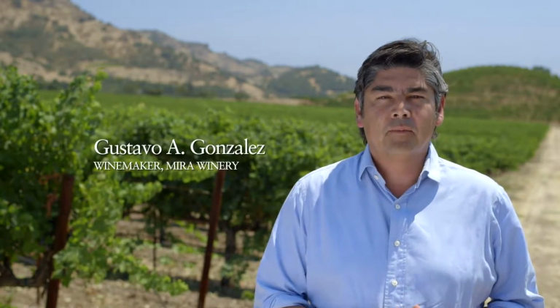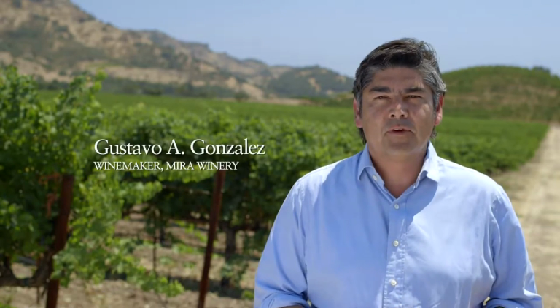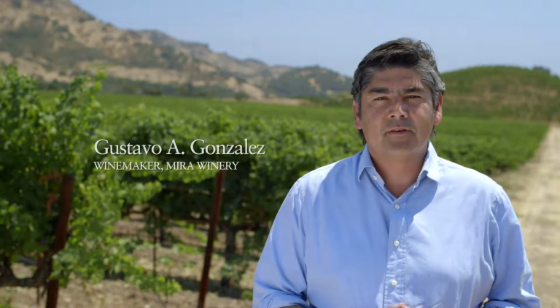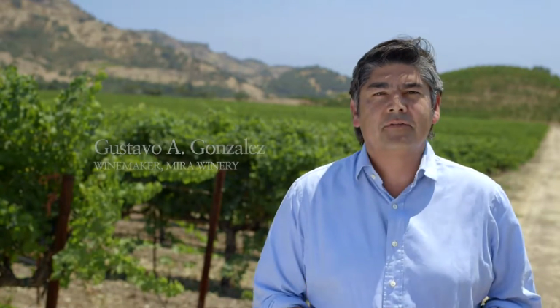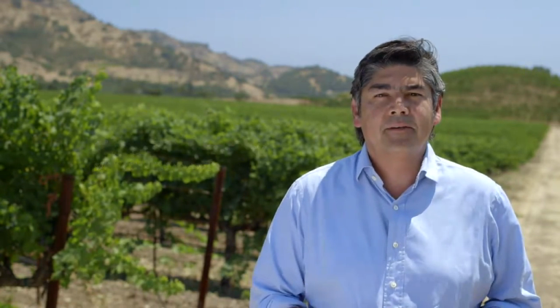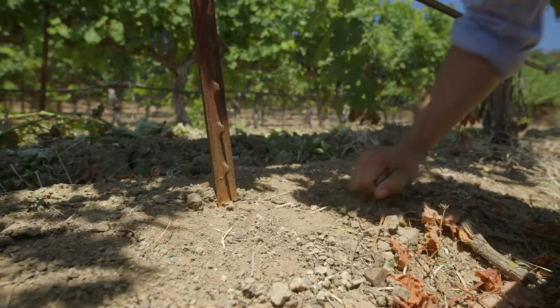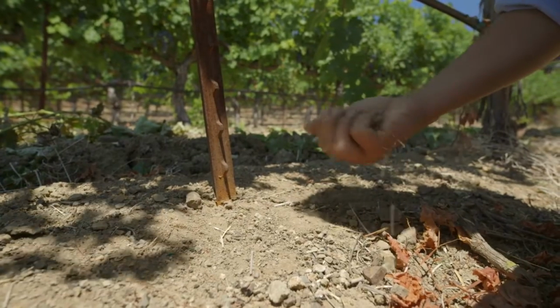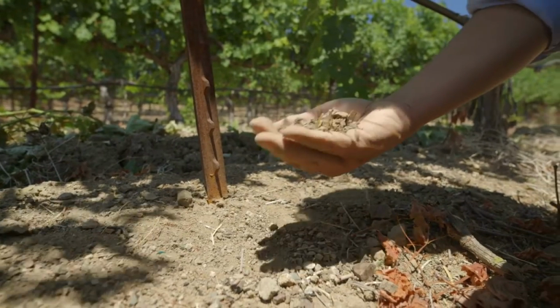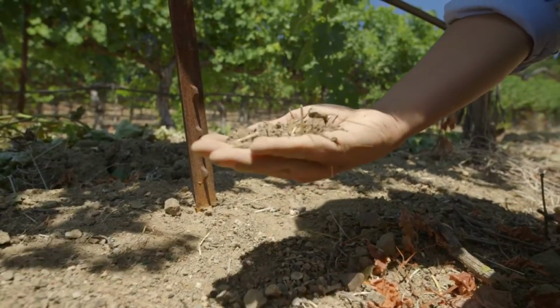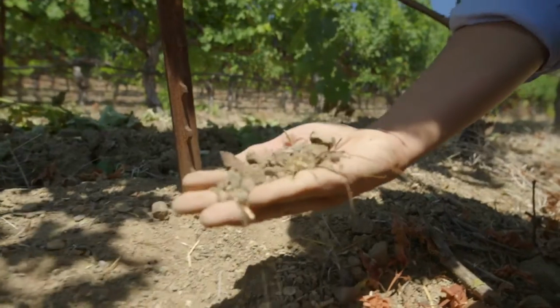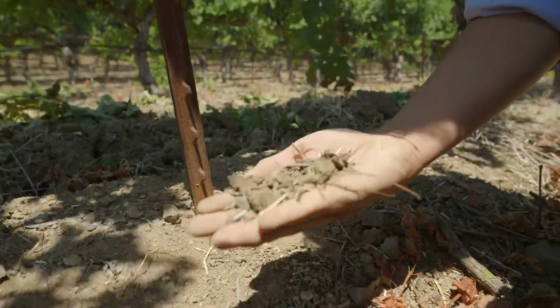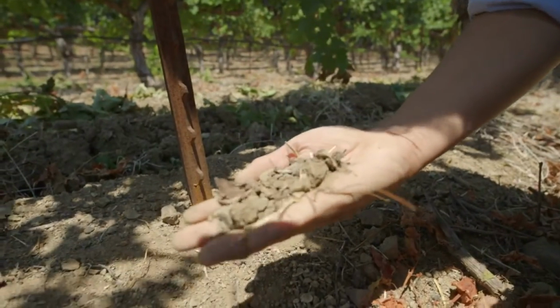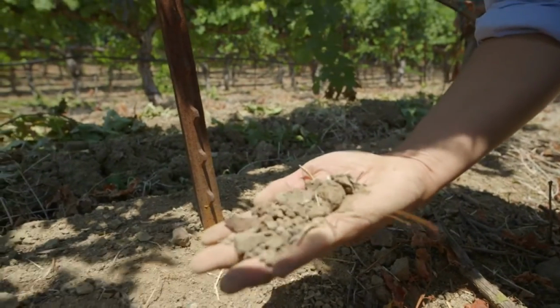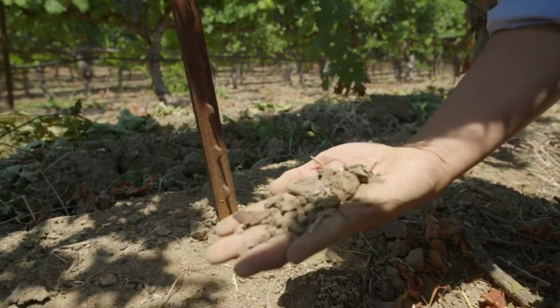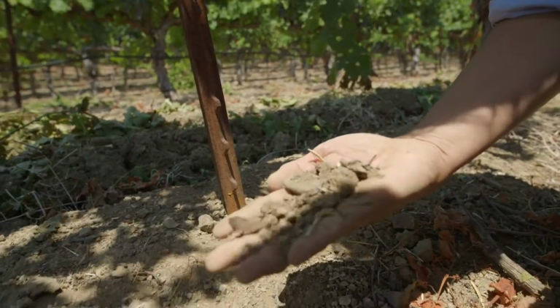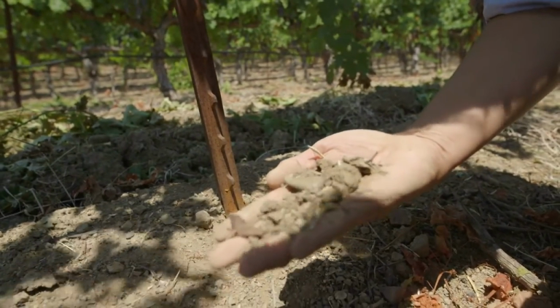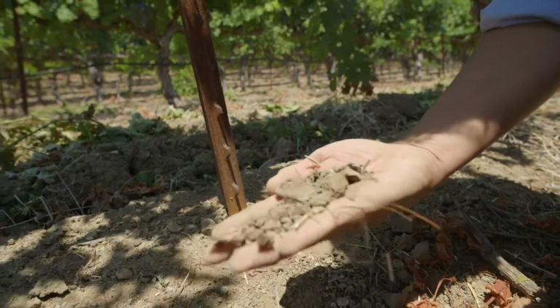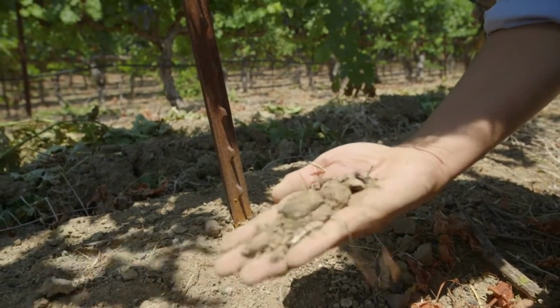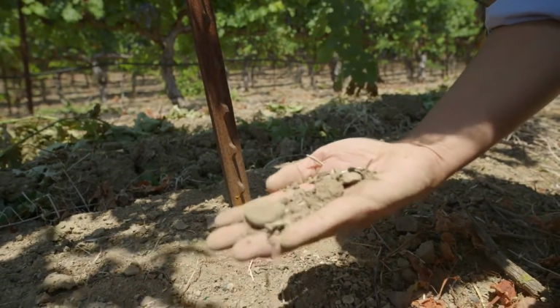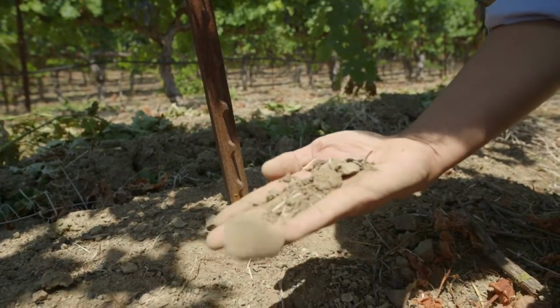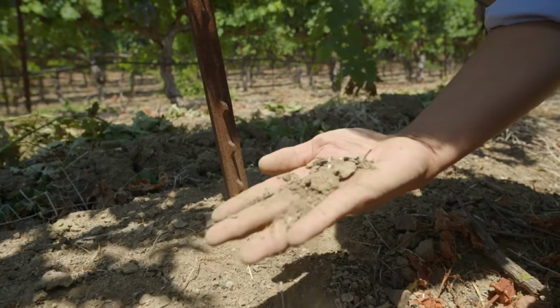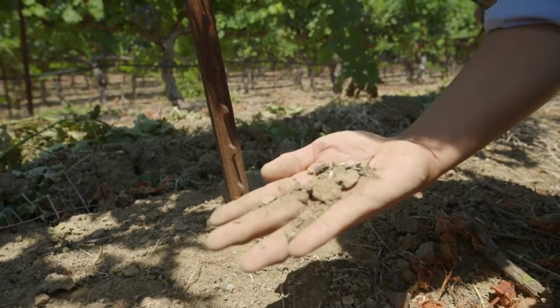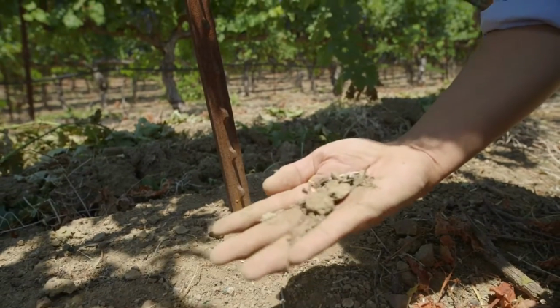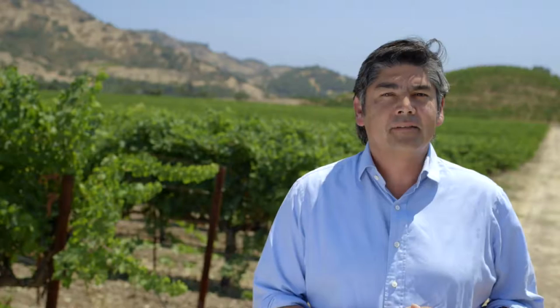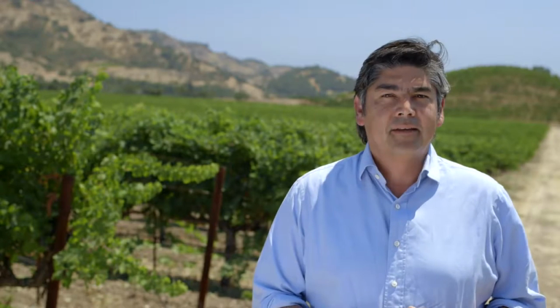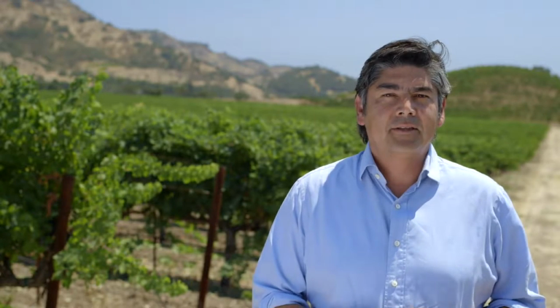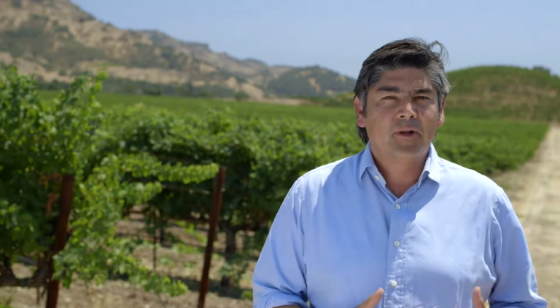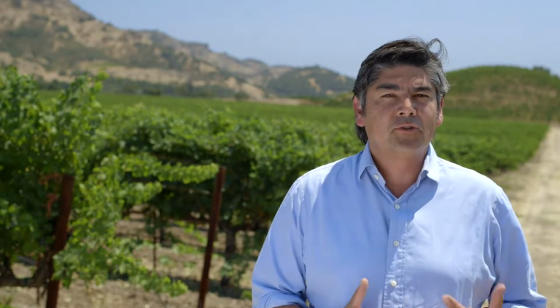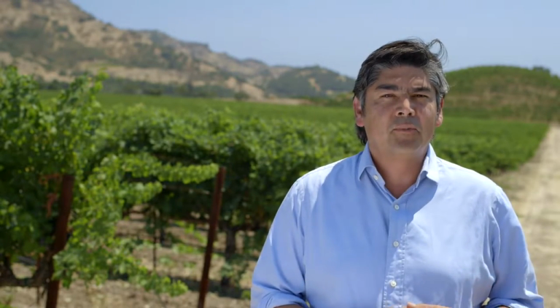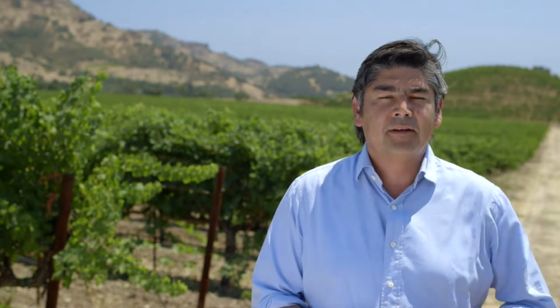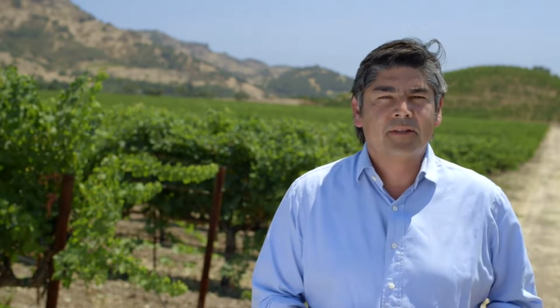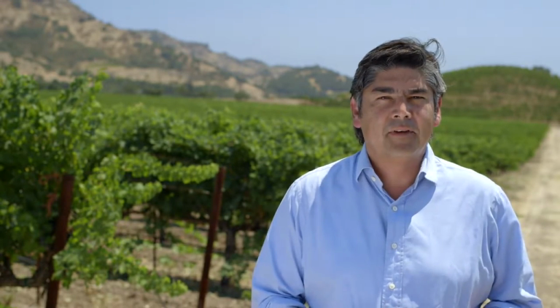We get blocks four and six, two different clones of Cabernet, and the soils here are a little bit more volcanic in origin, and it contributes to the chemistry of the wine, giving these wines a little bit more freshness and acidity and vibrancy, and just a little bit more structure than you might find in other regions of the Napa Valley.